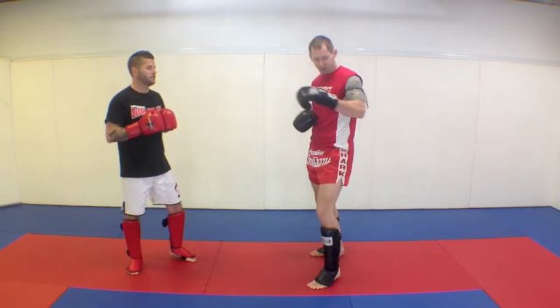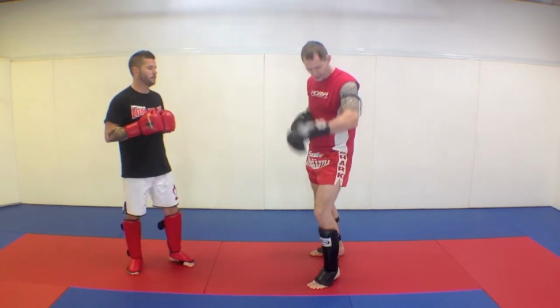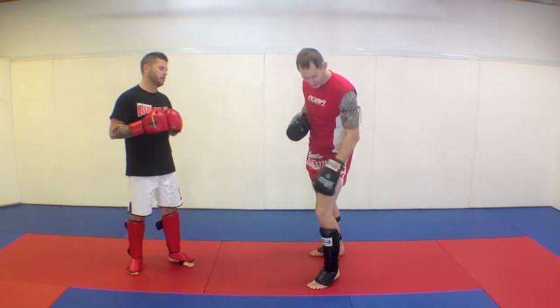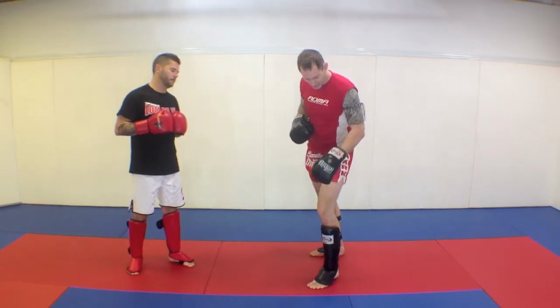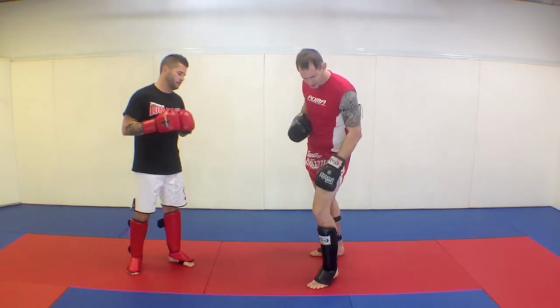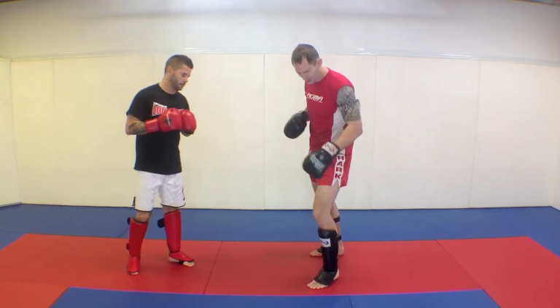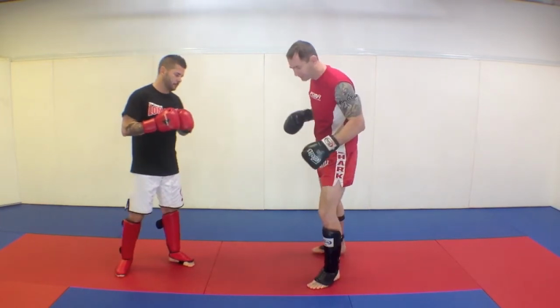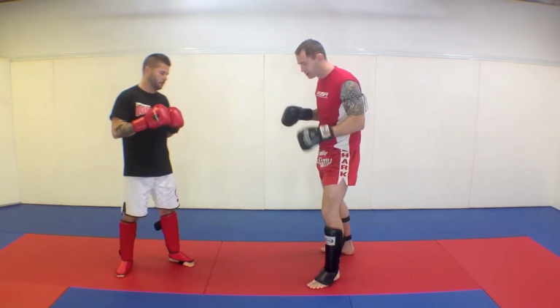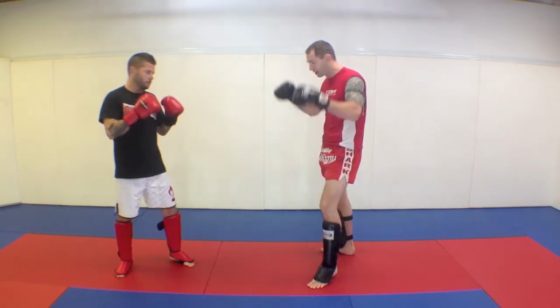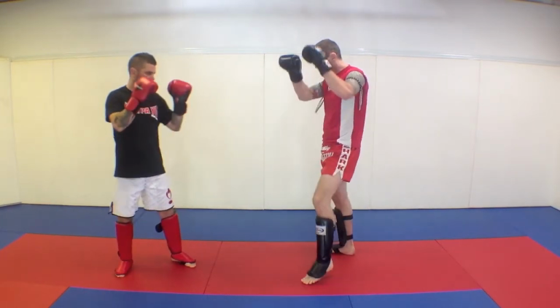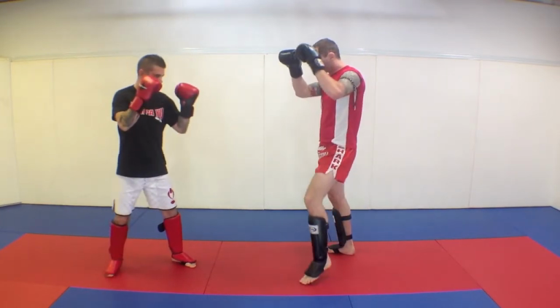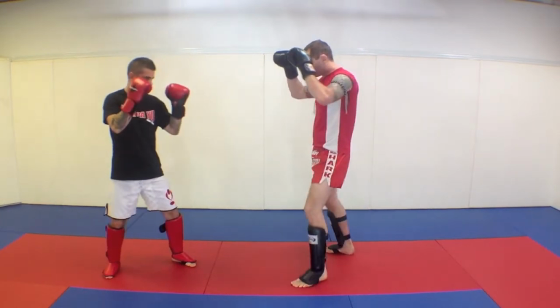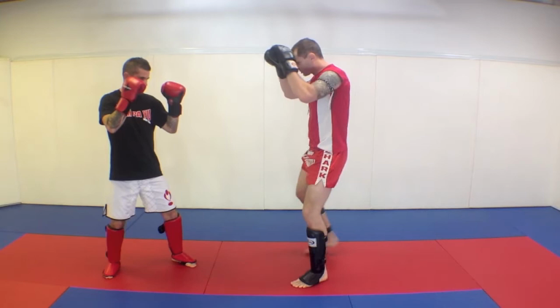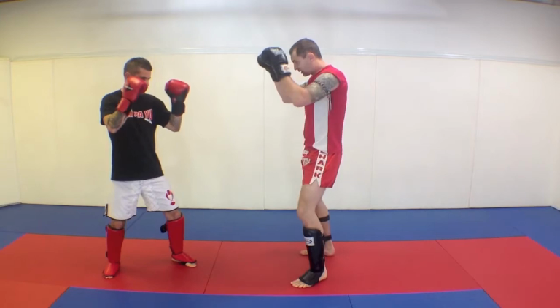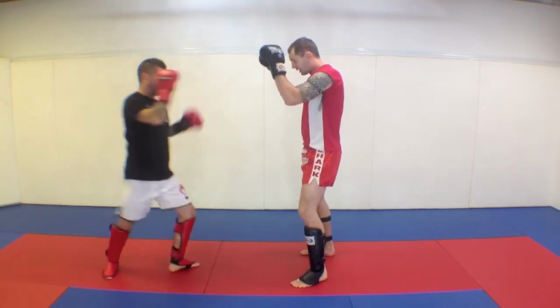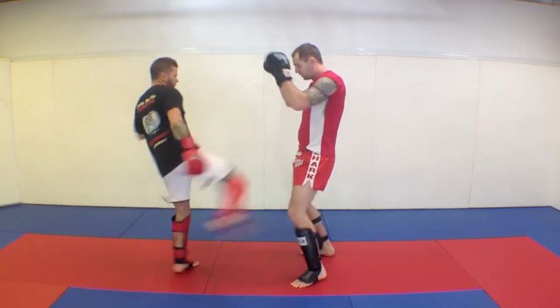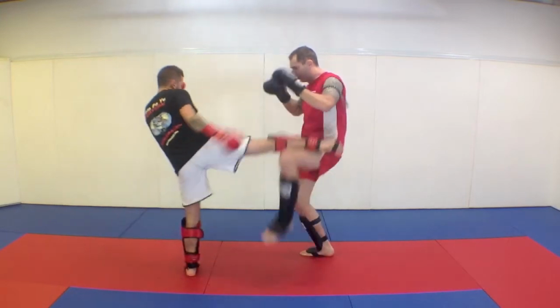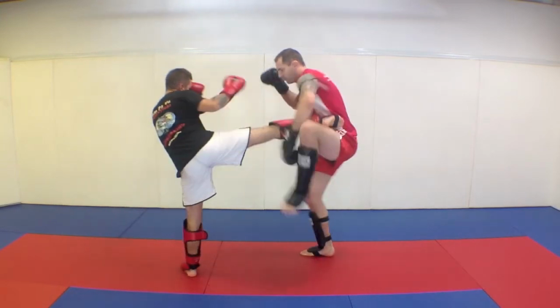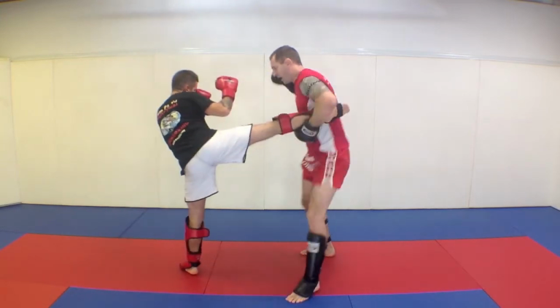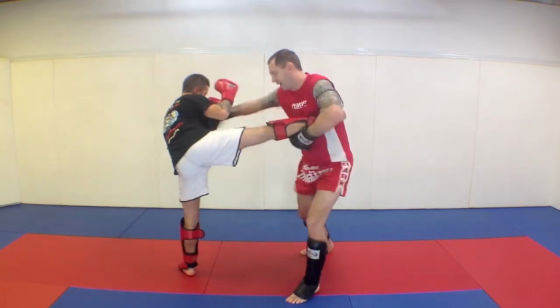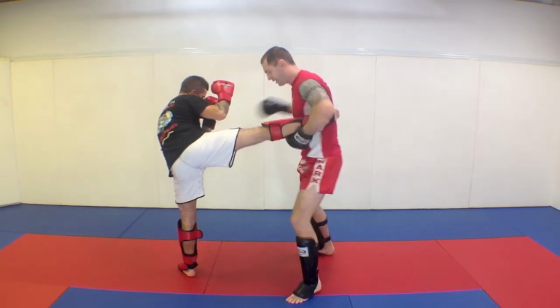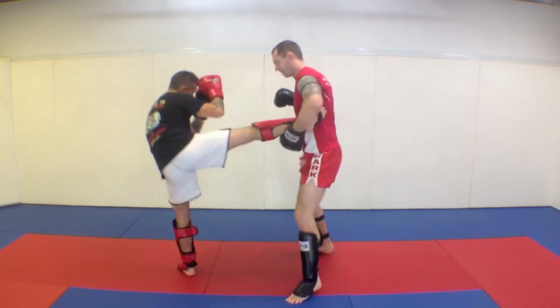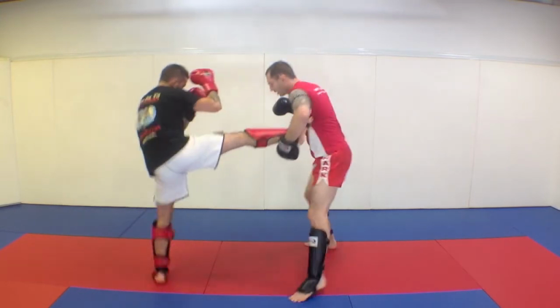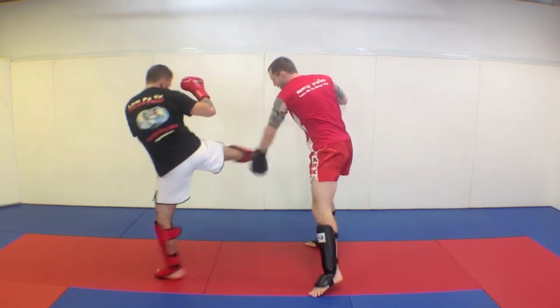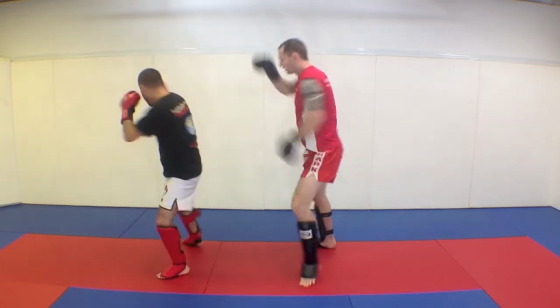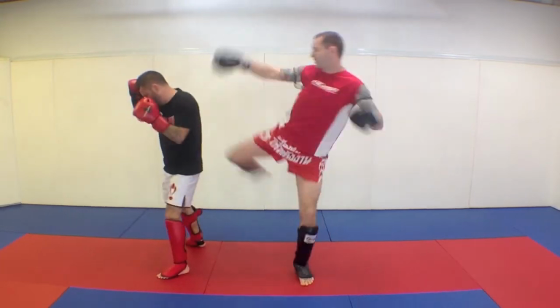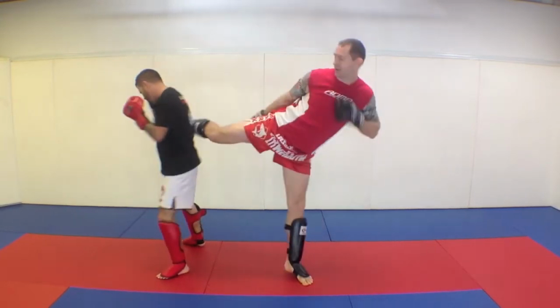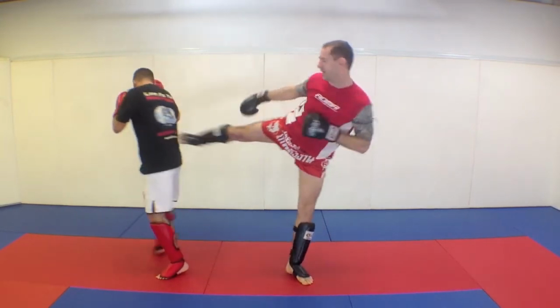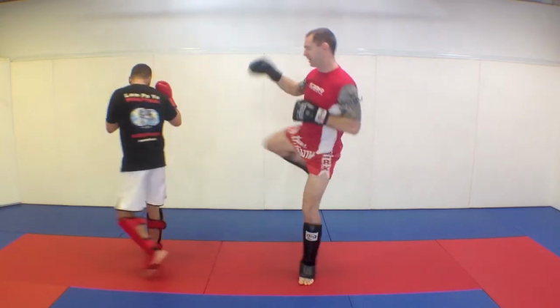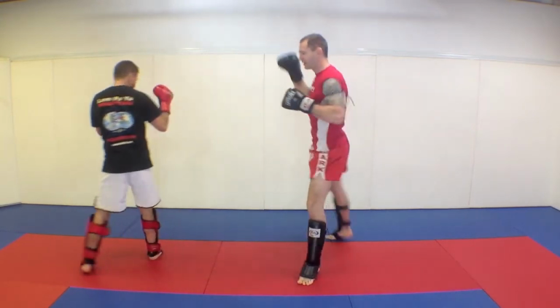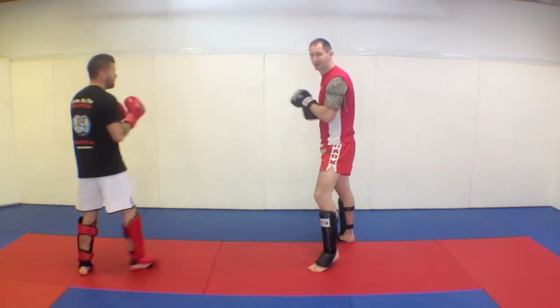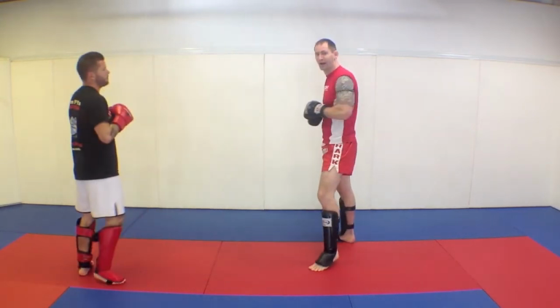It's just the idea of catching the kick off the check. So he goes to kick again, I bump up, and then punch, clear the leg, and kick the guy.